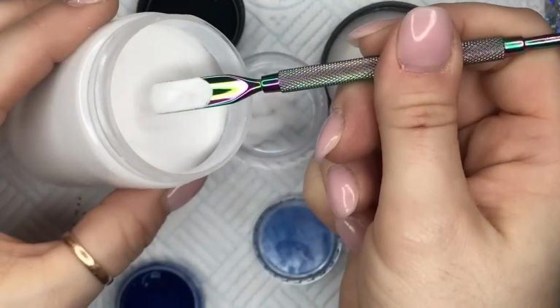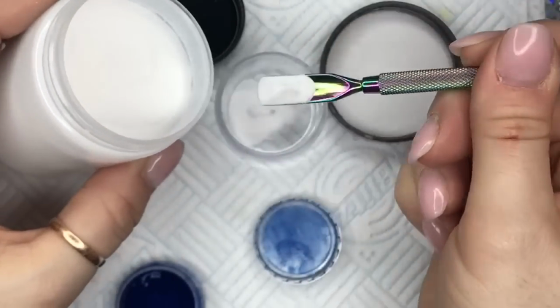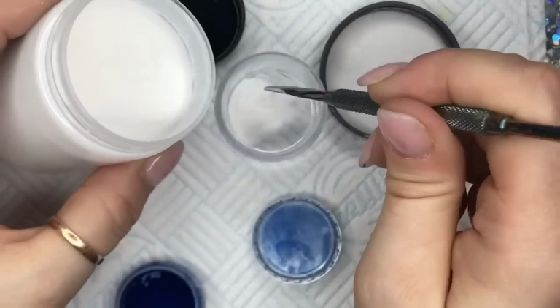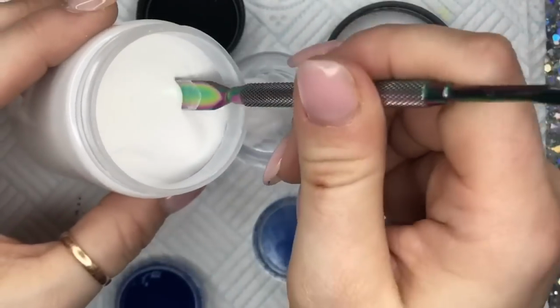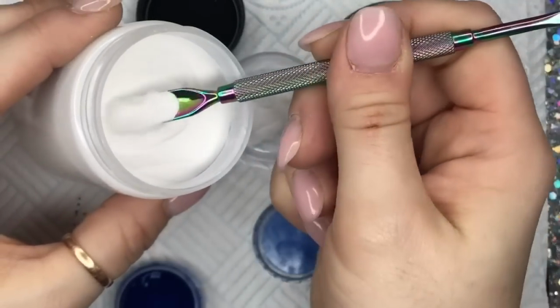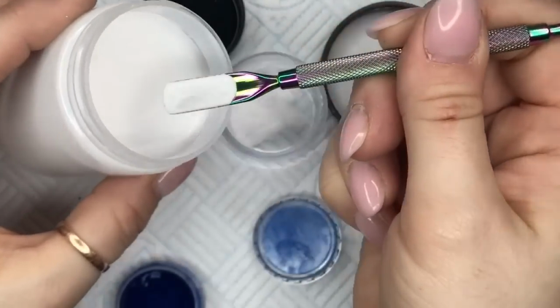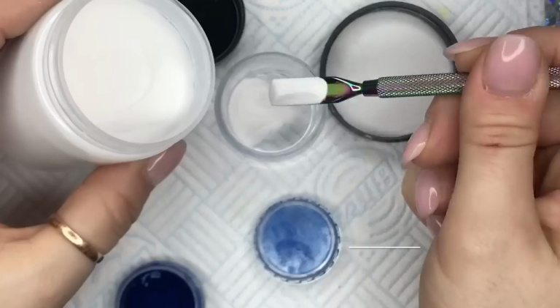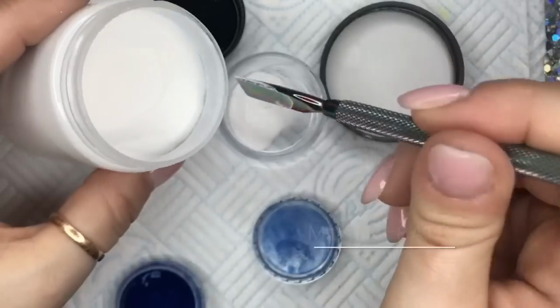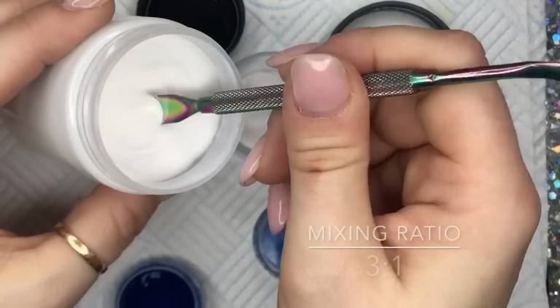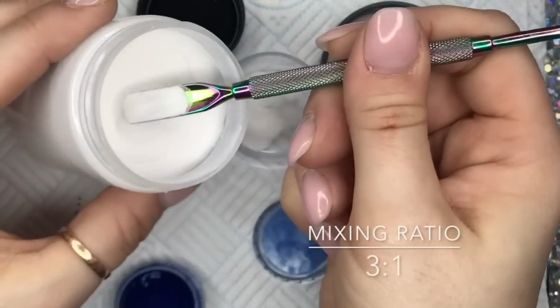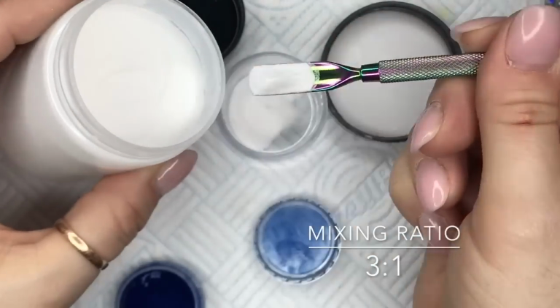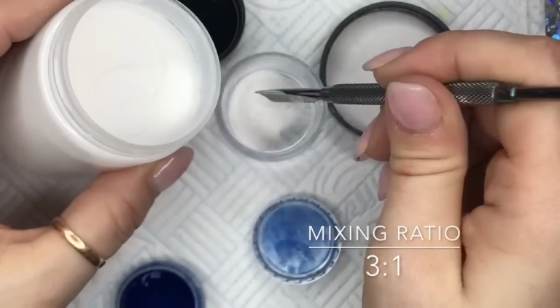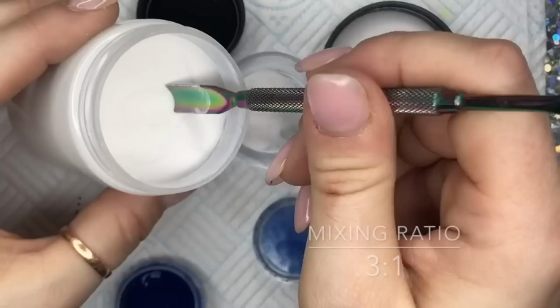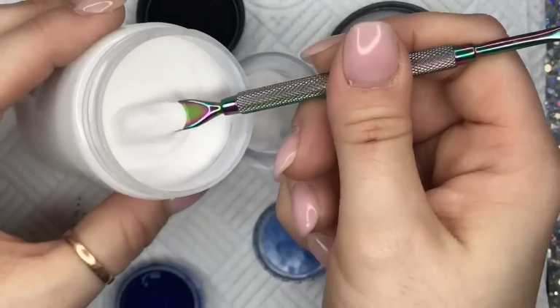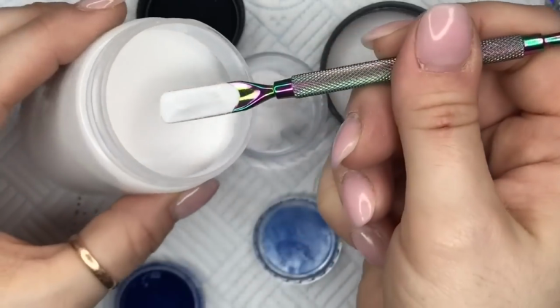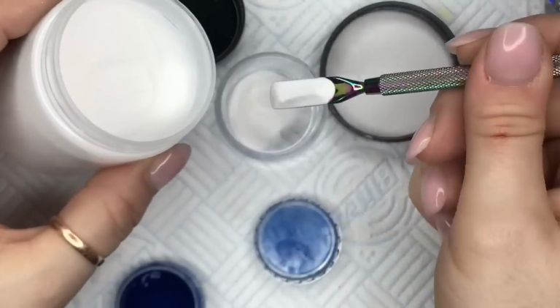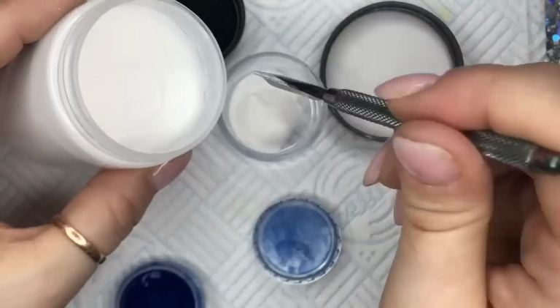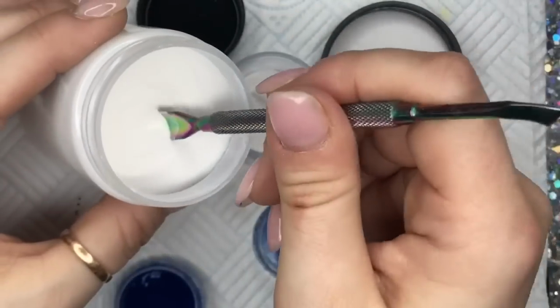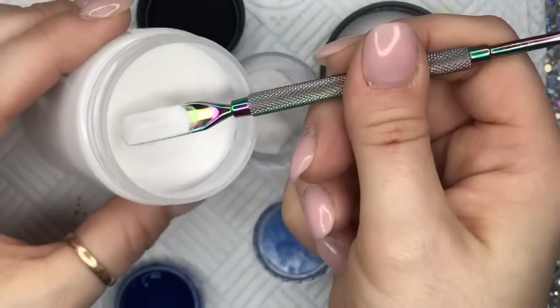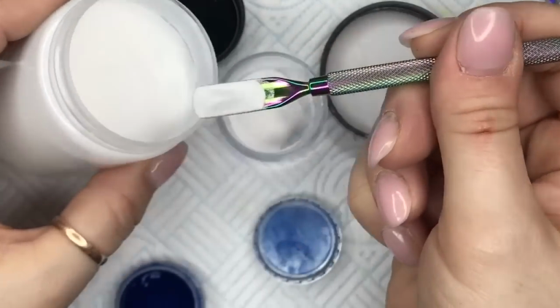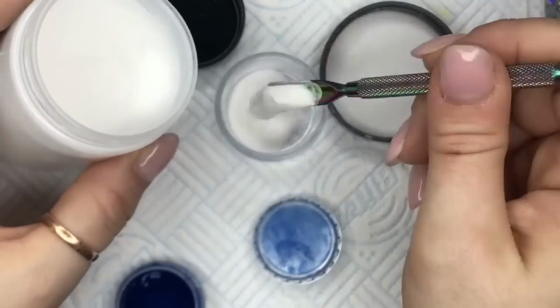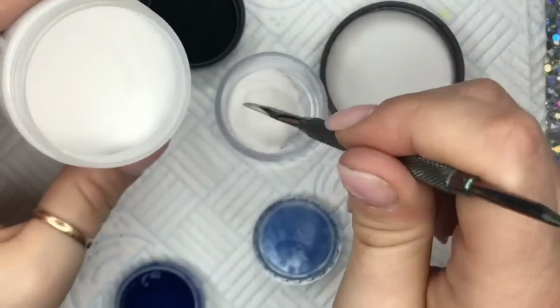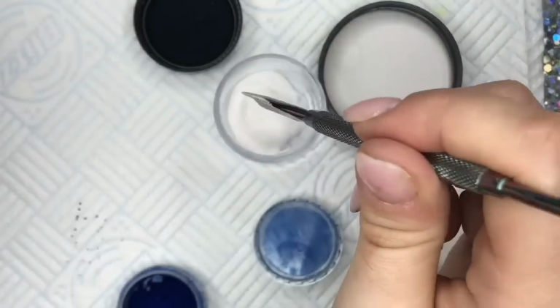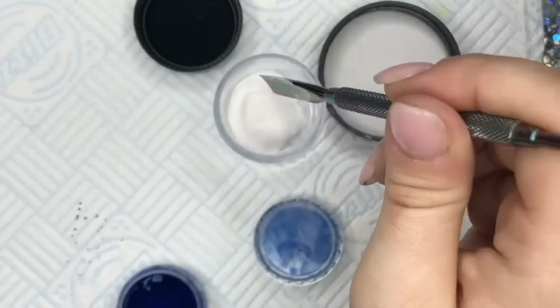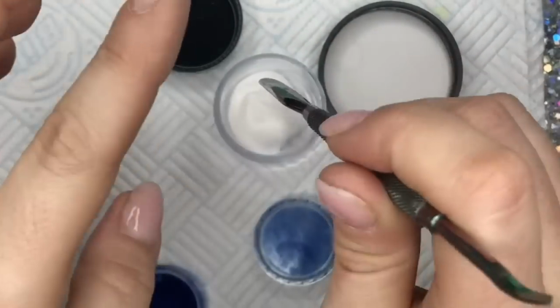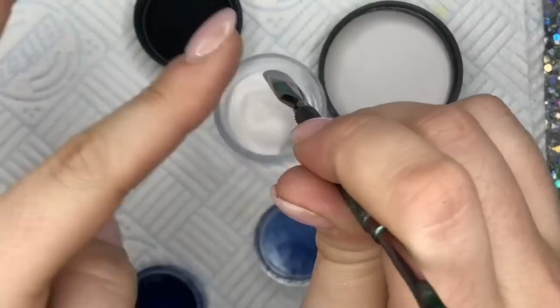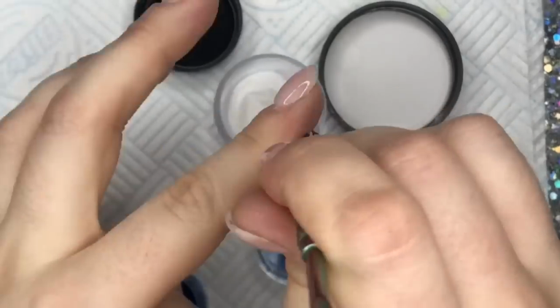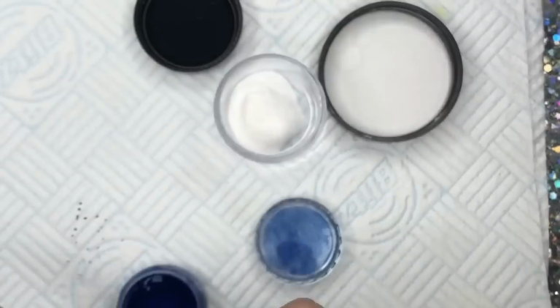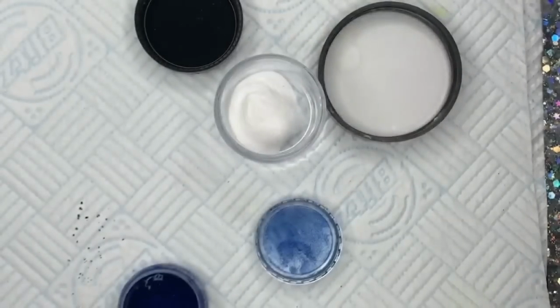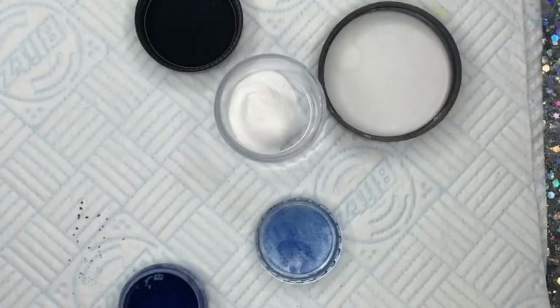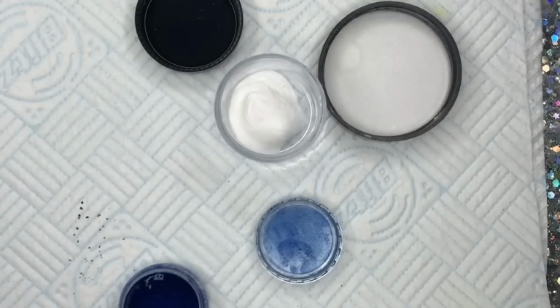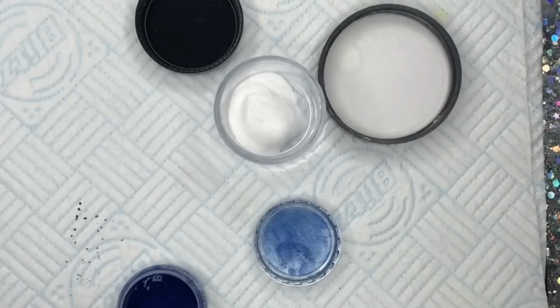So as a general rule, three scoops acrylic to one scoop pigment. I'm gonna put six scoops of acrylic in the pot and two scoops of blue pigment.